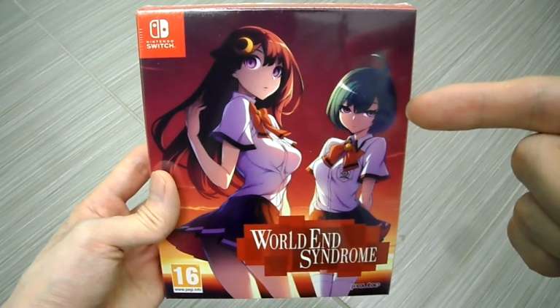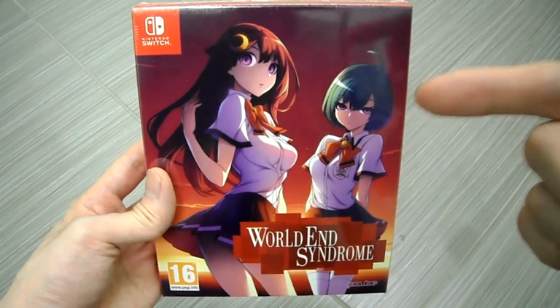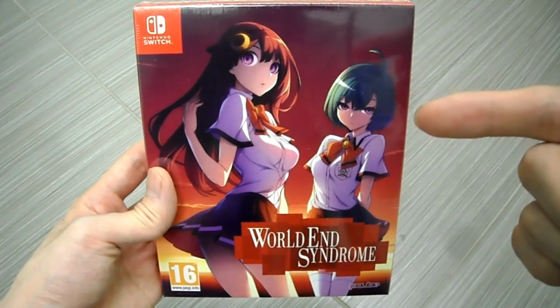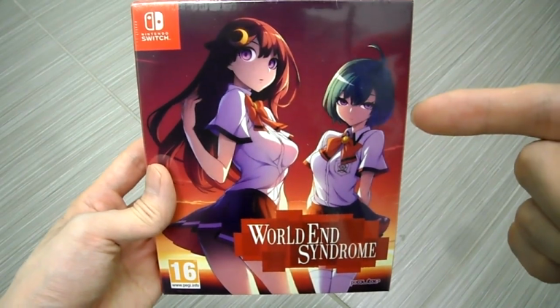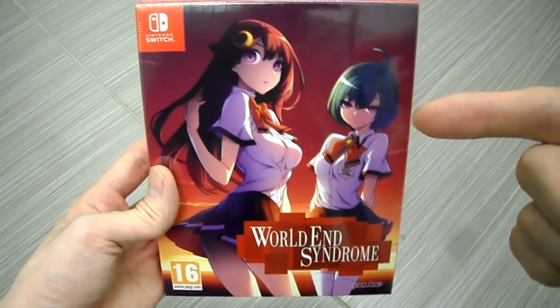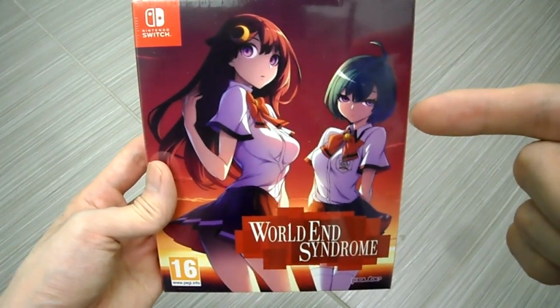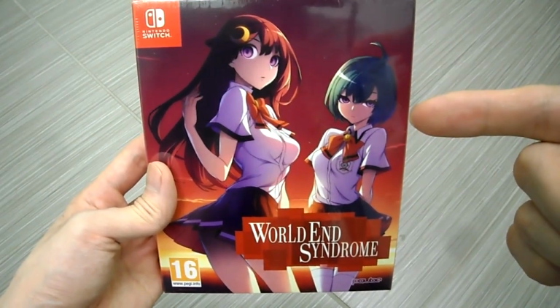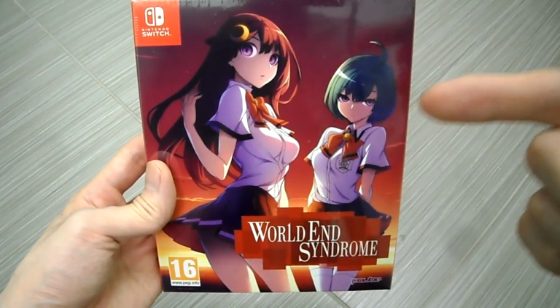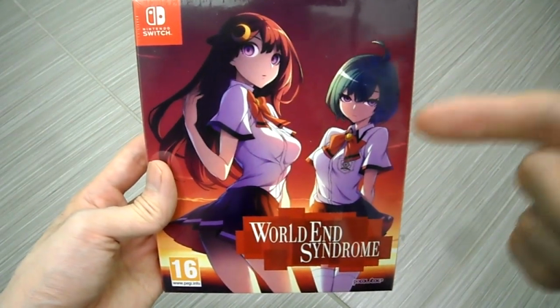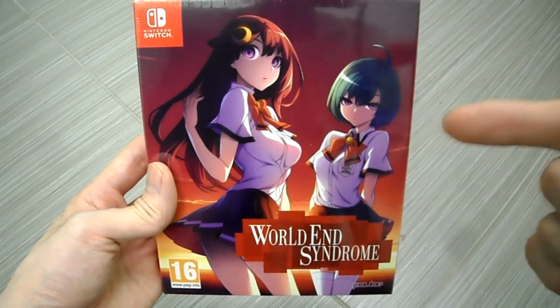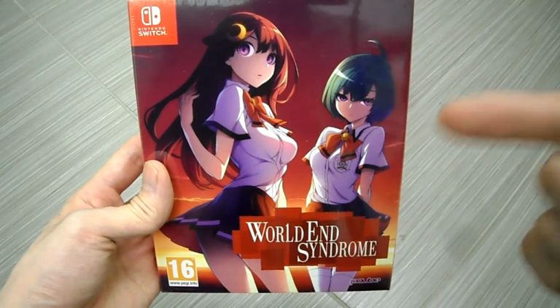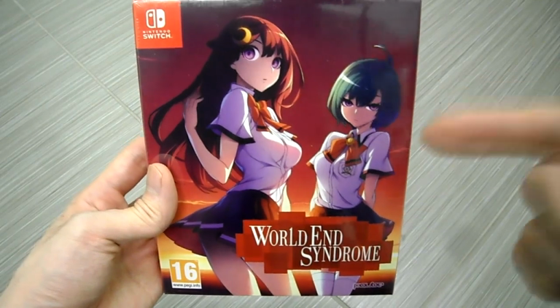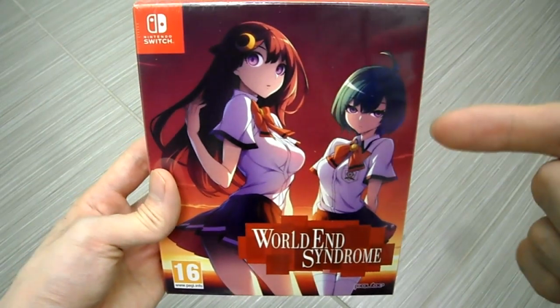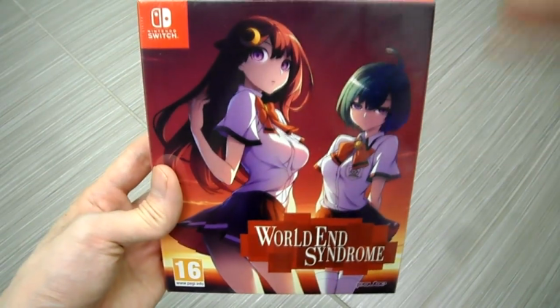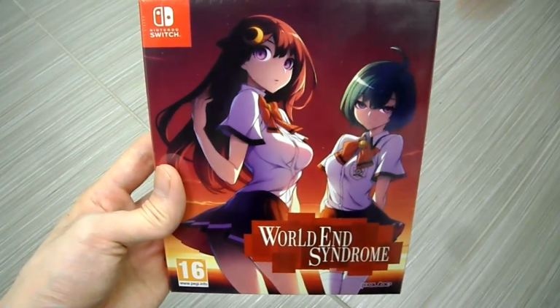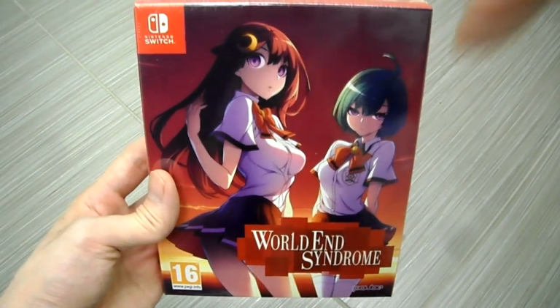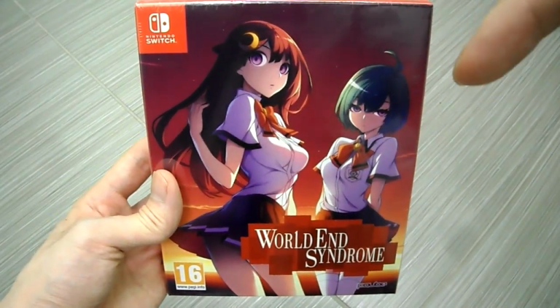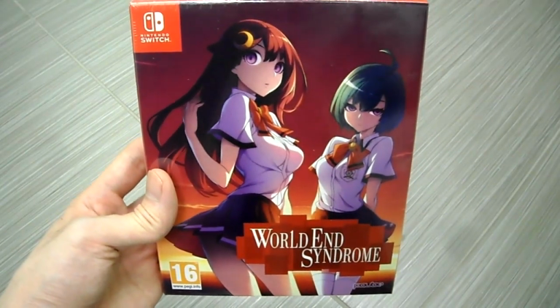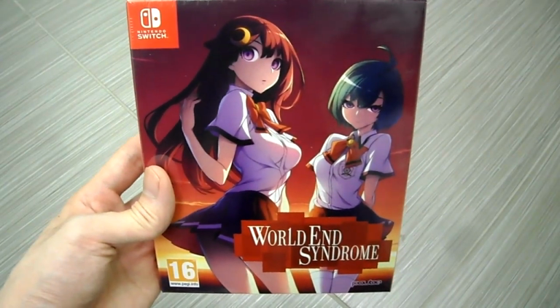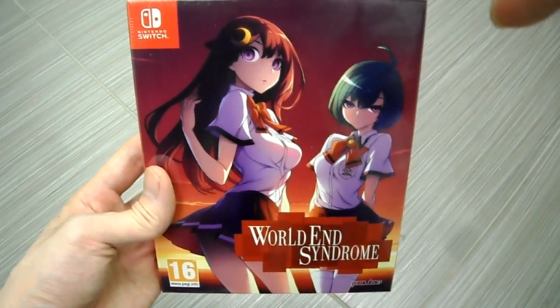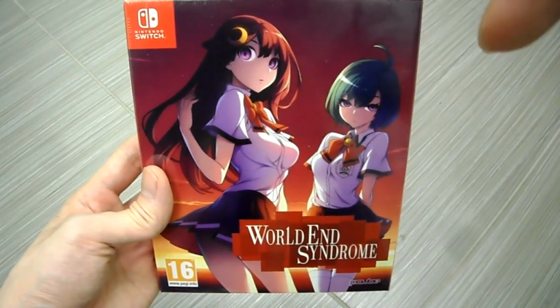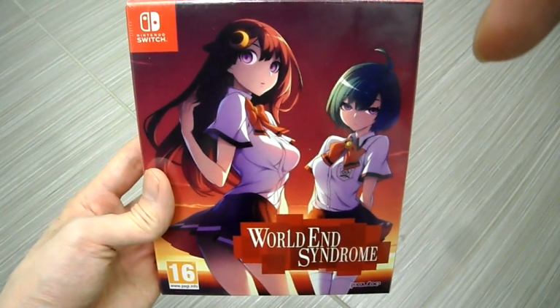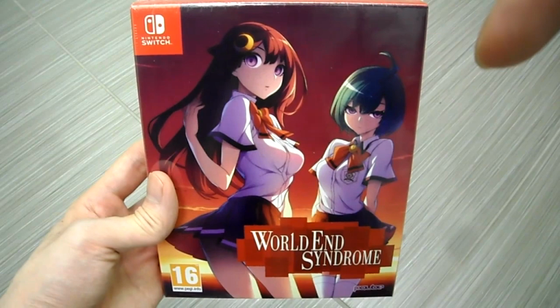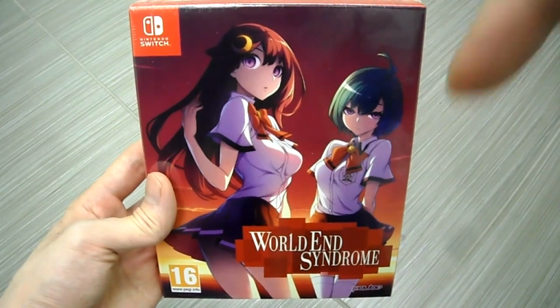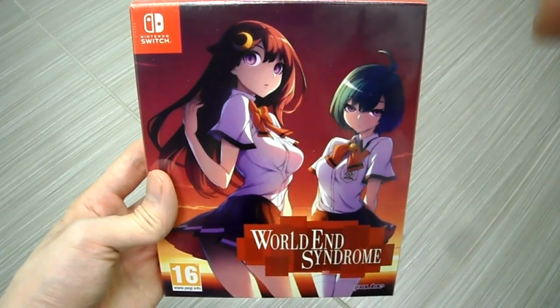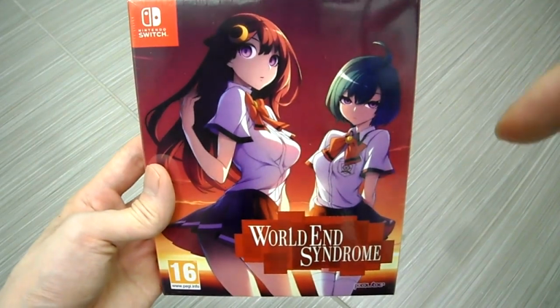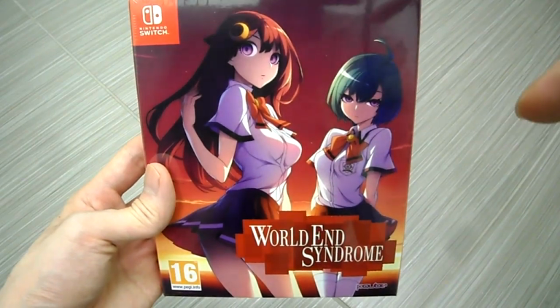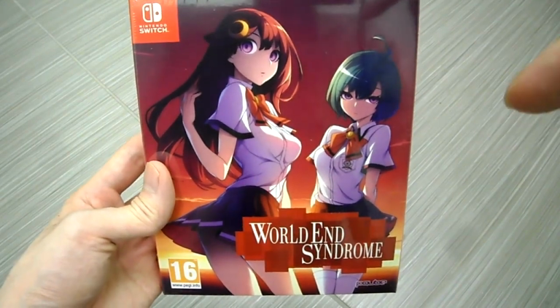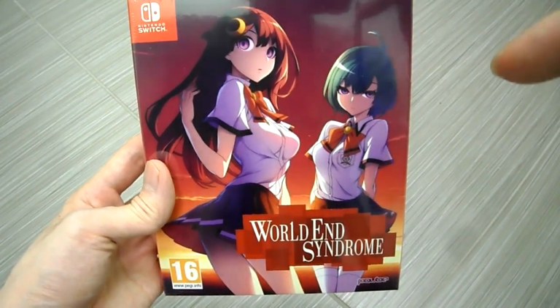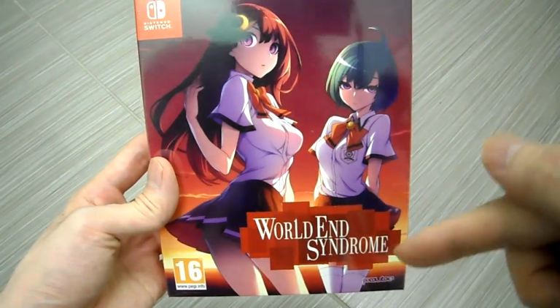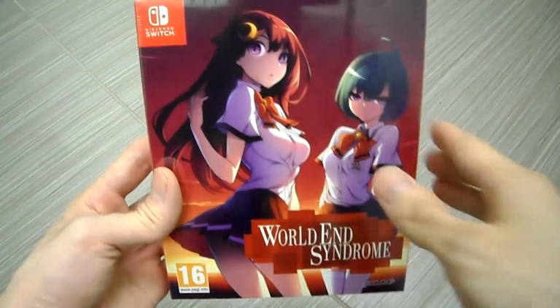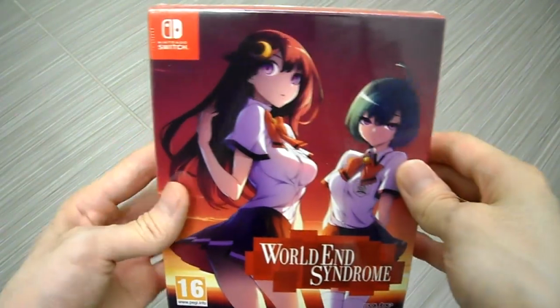I wanted the physical copy — I didn't want a digital download, so that's why I got this. It also comes with an art book, which is really cool. If you guys want a copy of this game, check the description below and you can buy it there.